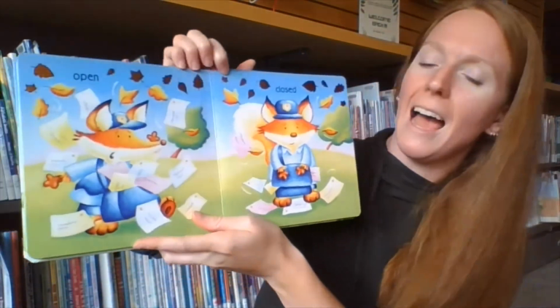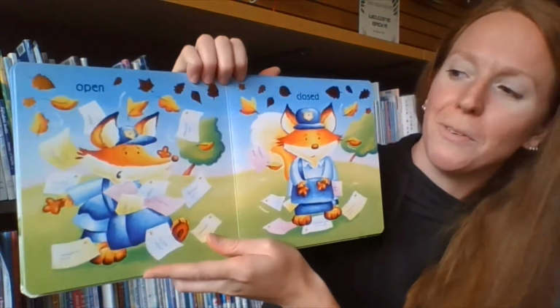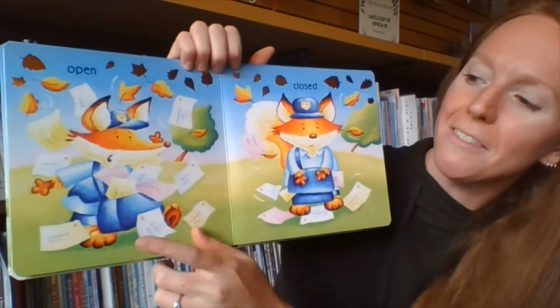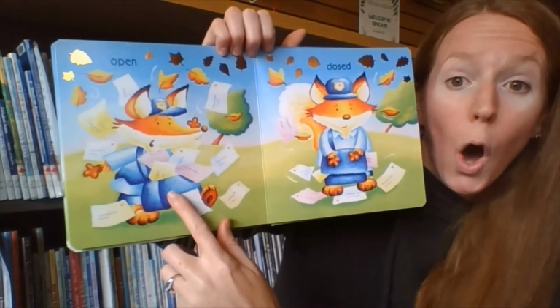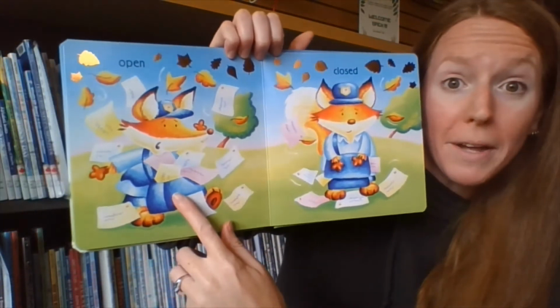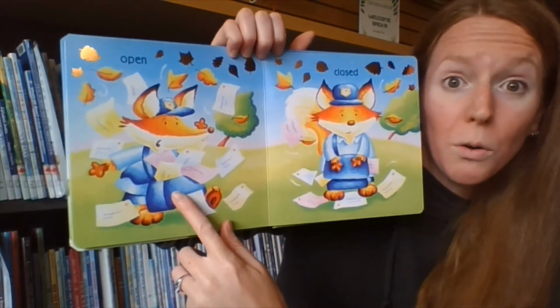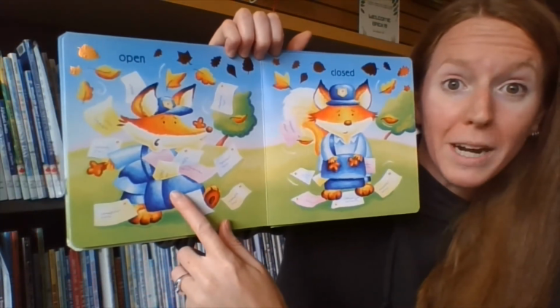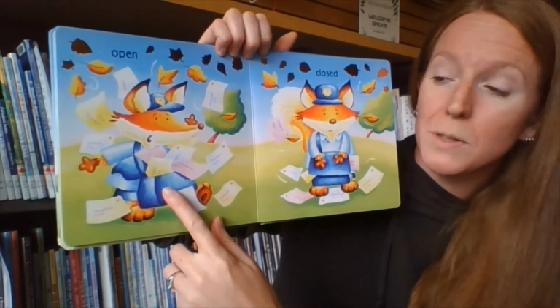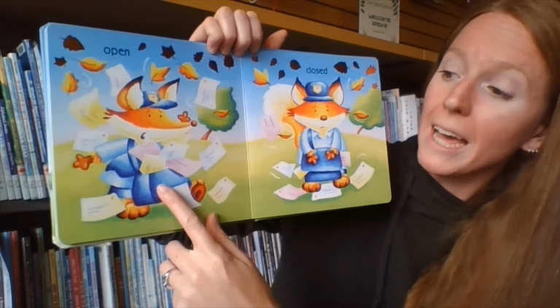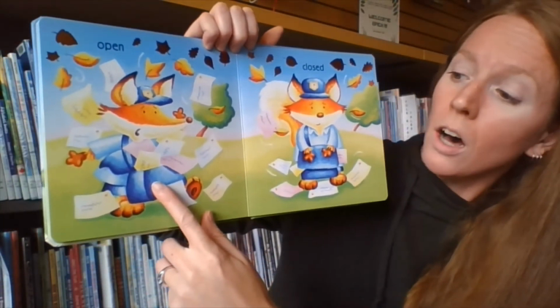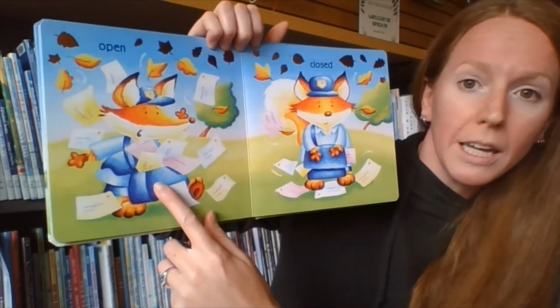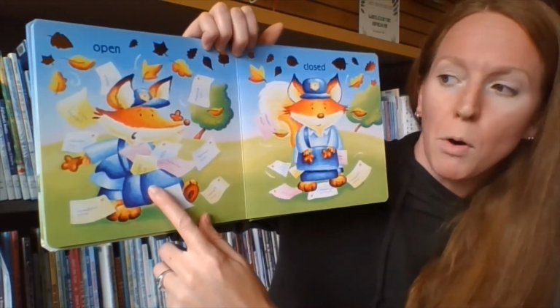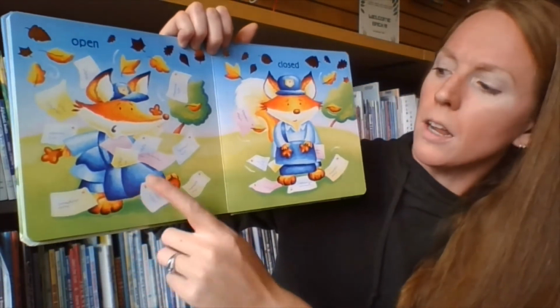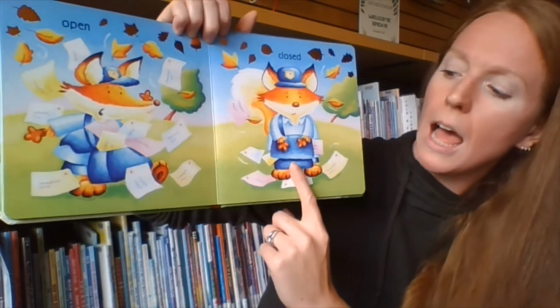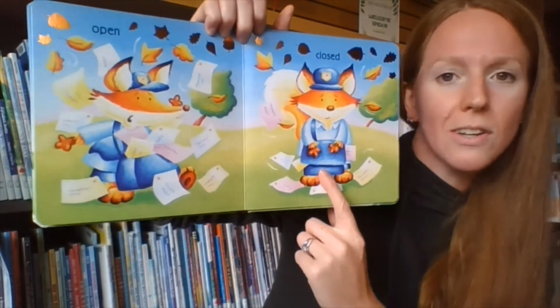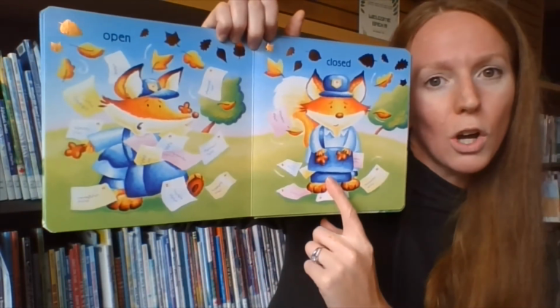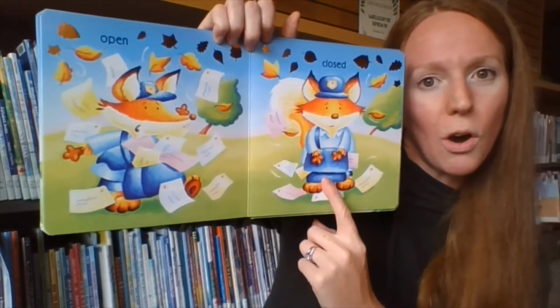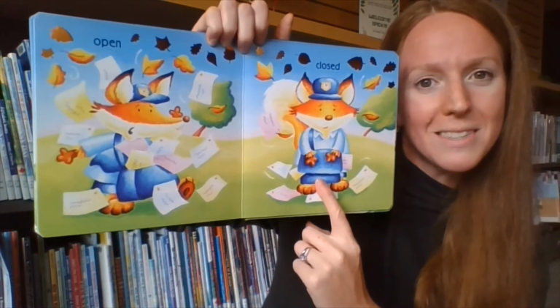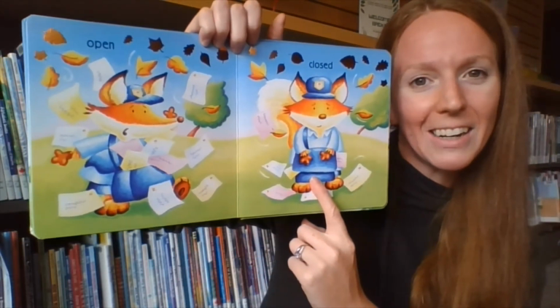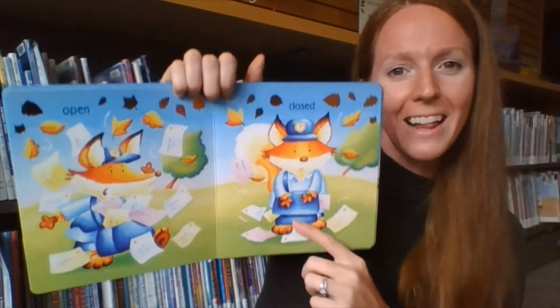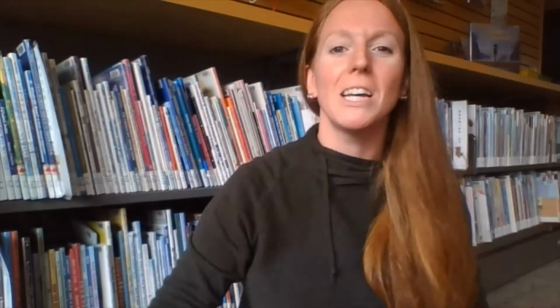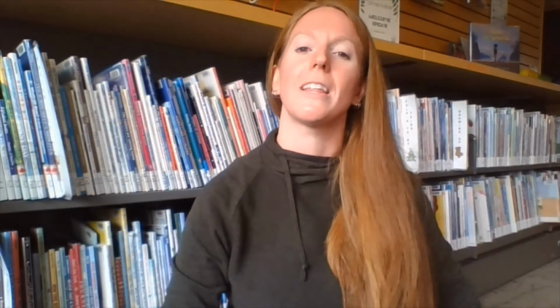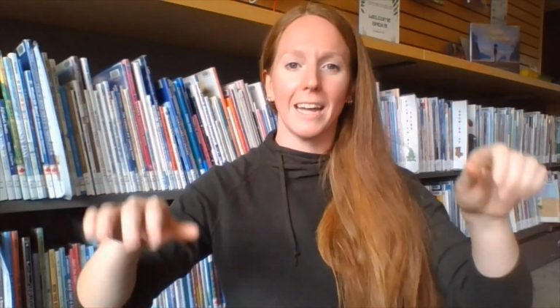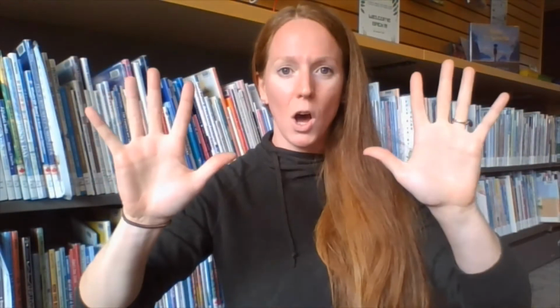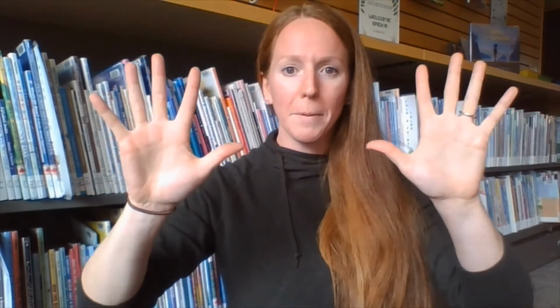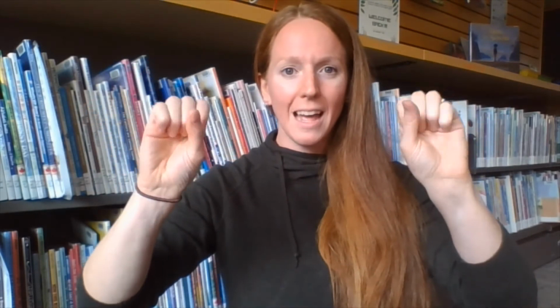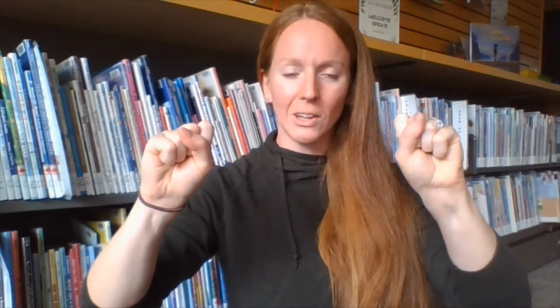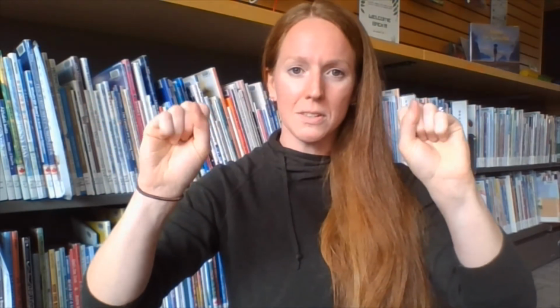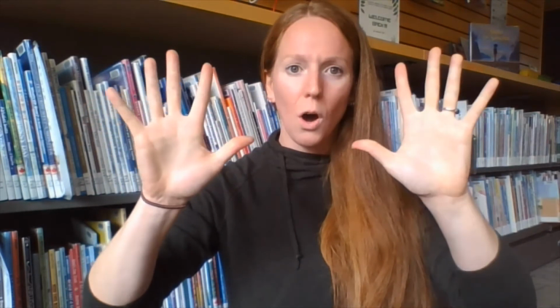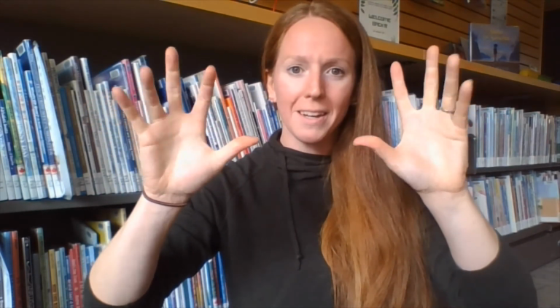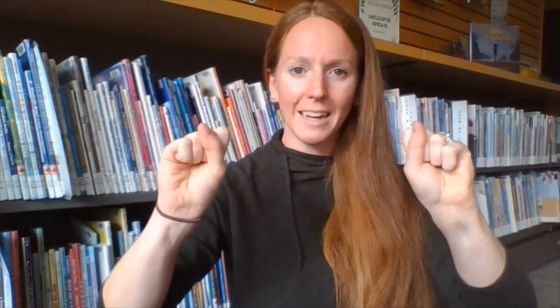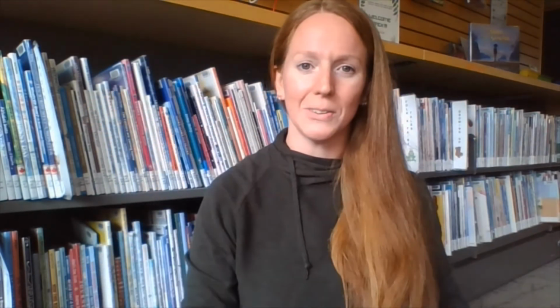And then we have — open? Oh no, what happened to its bag? It came open, and closed. We closed it all up. So we can try this with our hands: open and closed, open and closed.